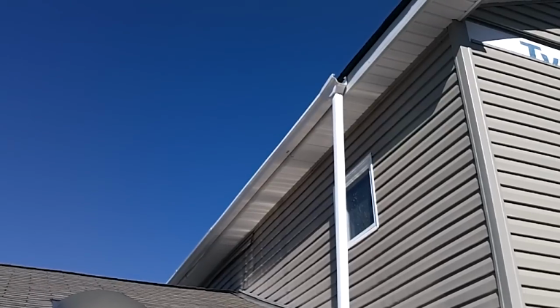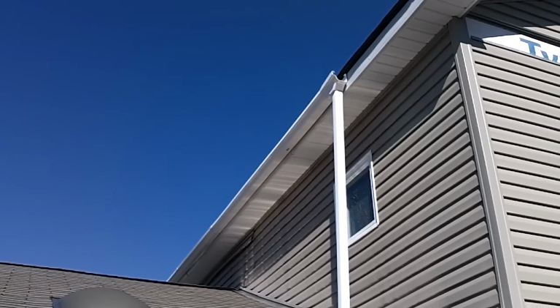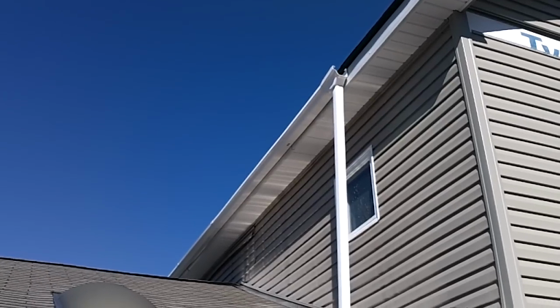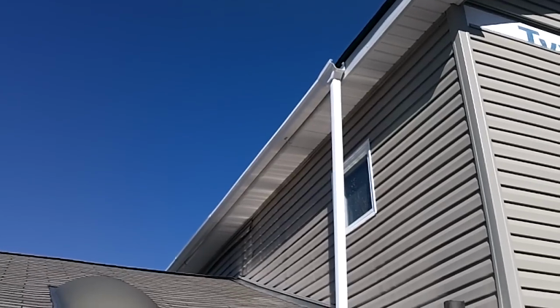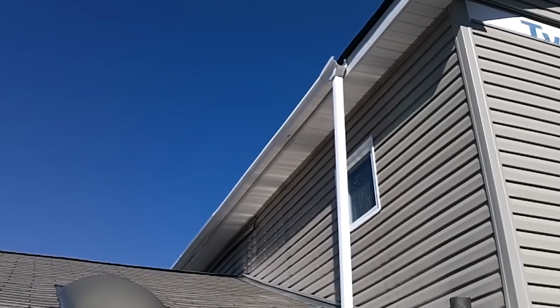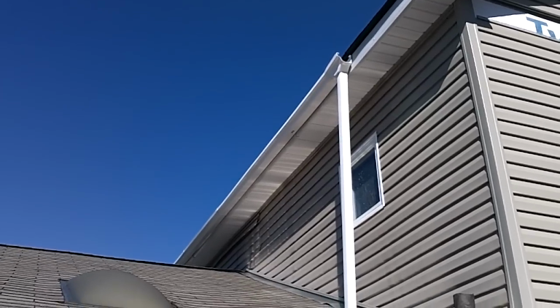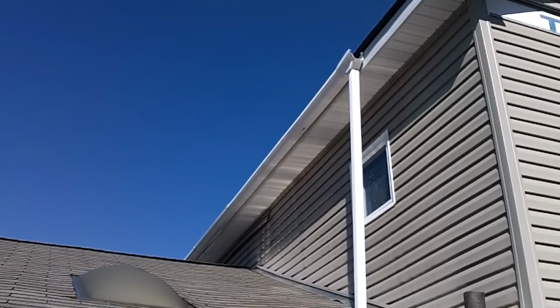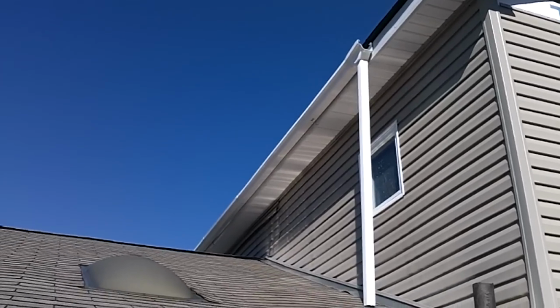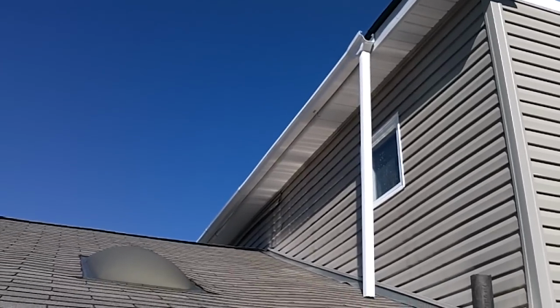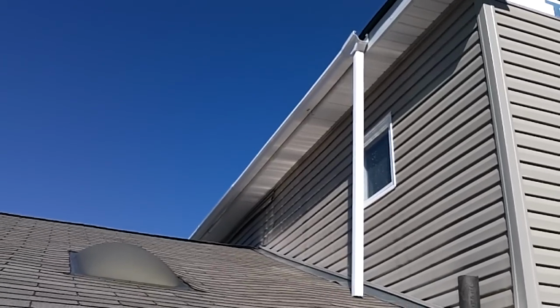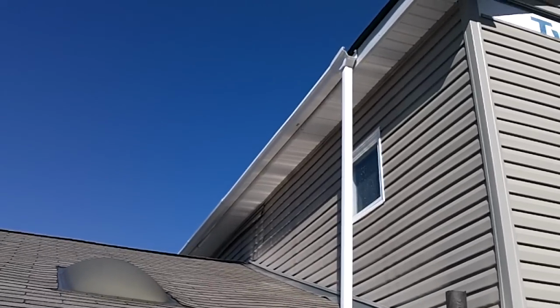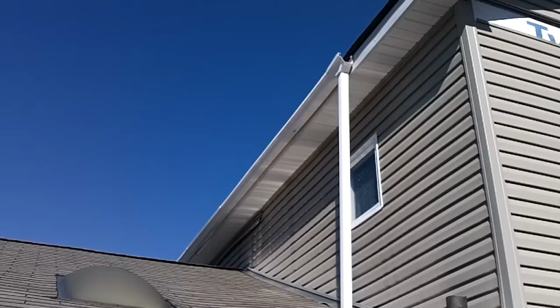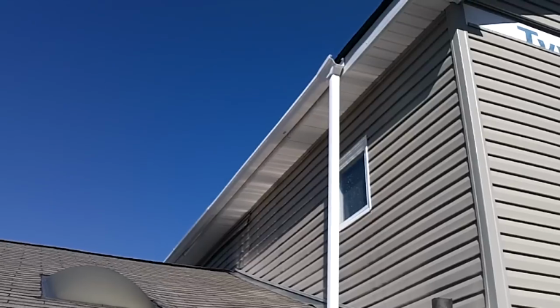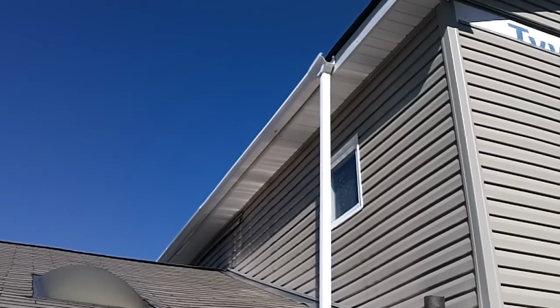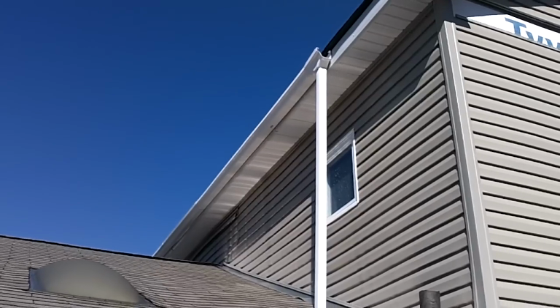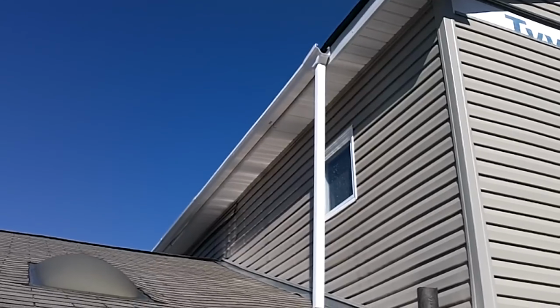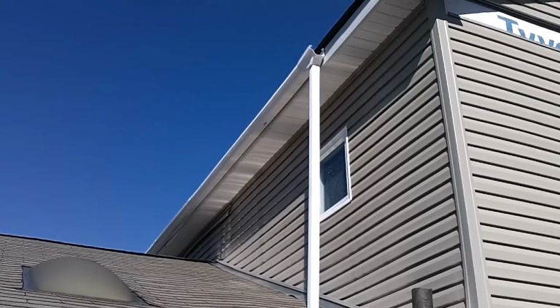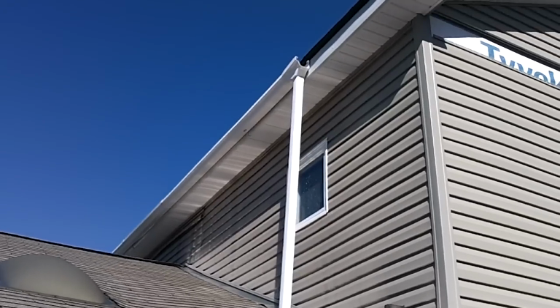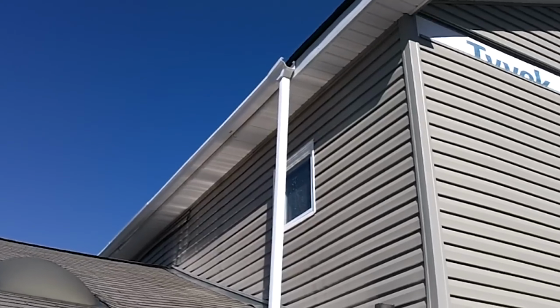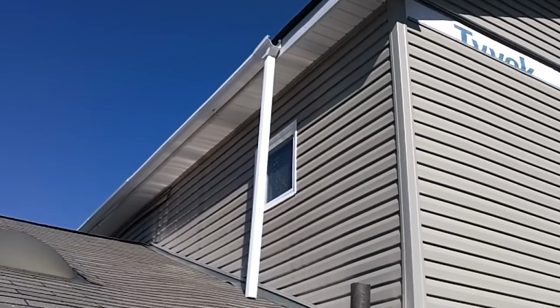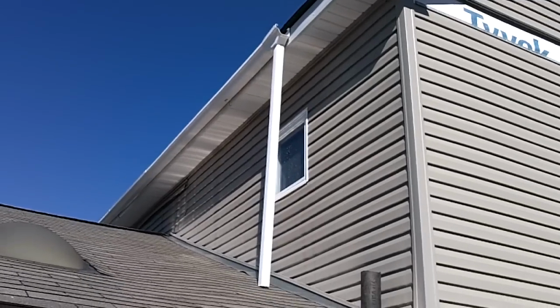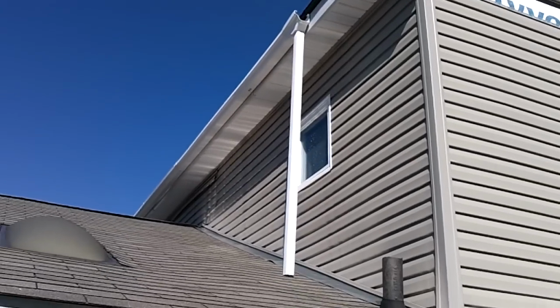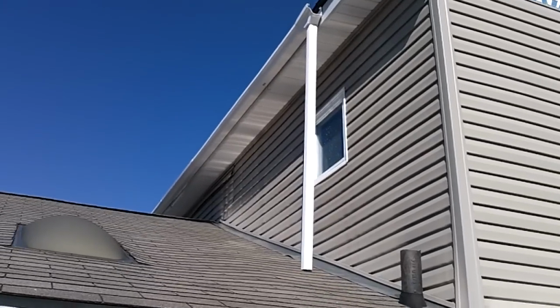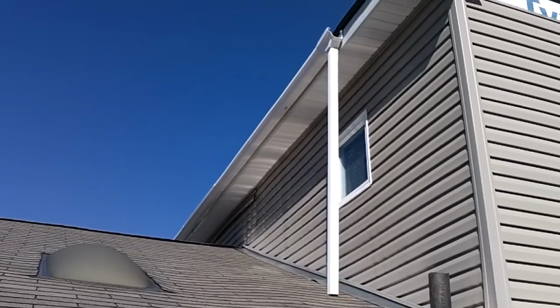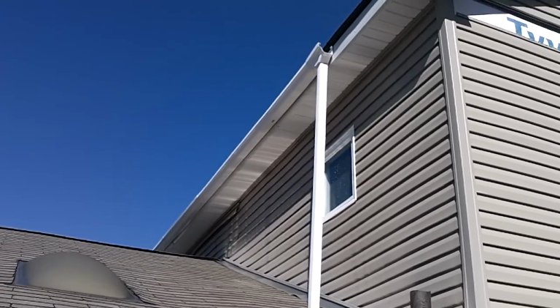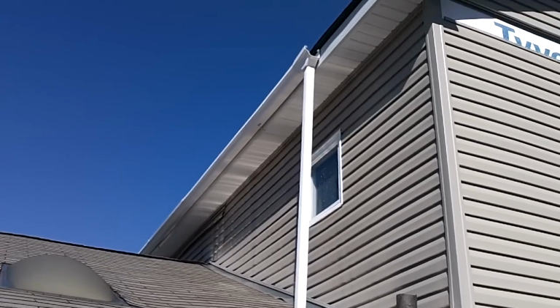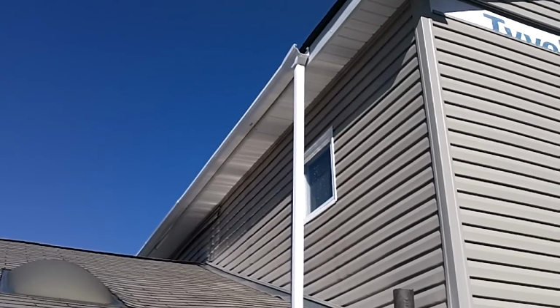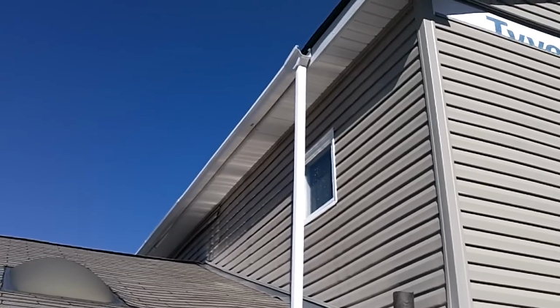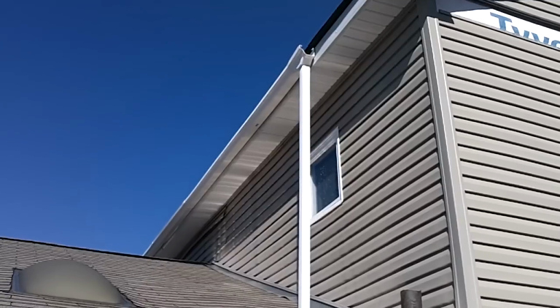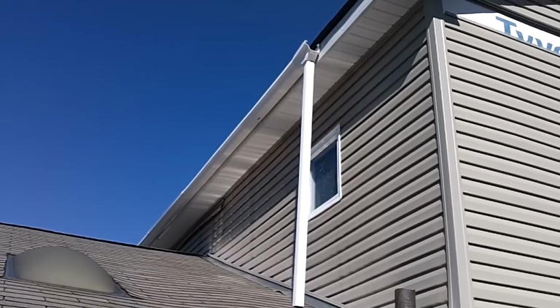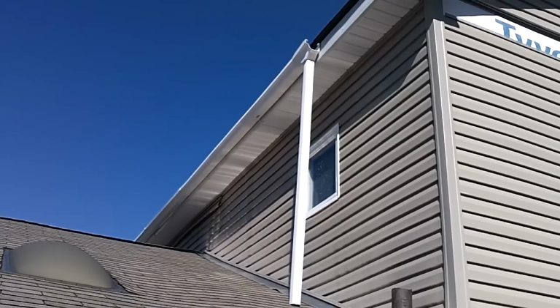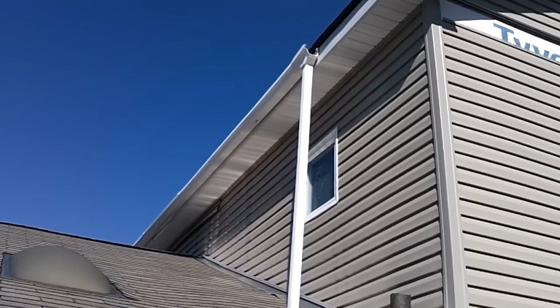Hey guys, just wanted to show you my rooftop water collection system that I cobbled together. I don't have city water and wanted to catch more rainwater off the roof.